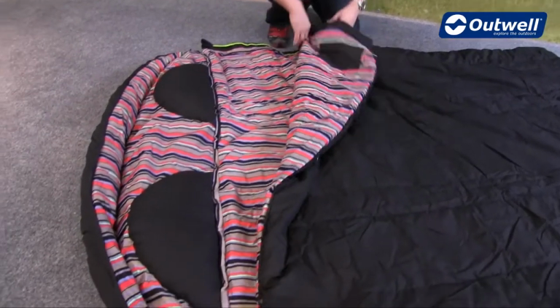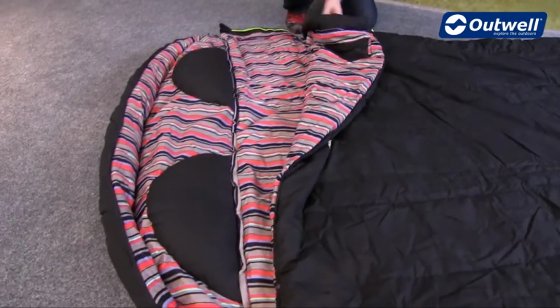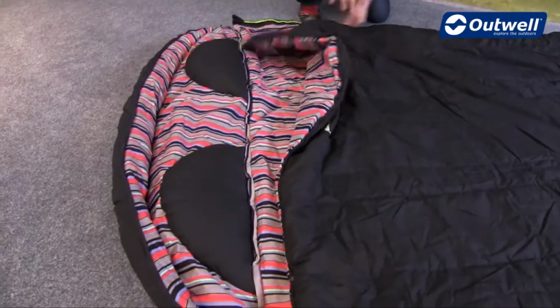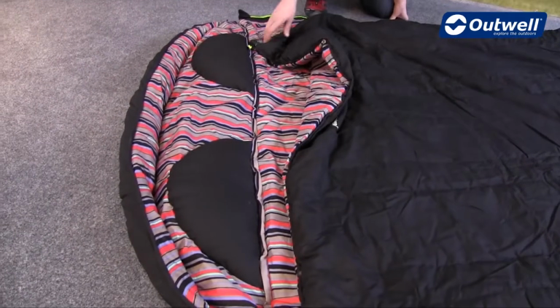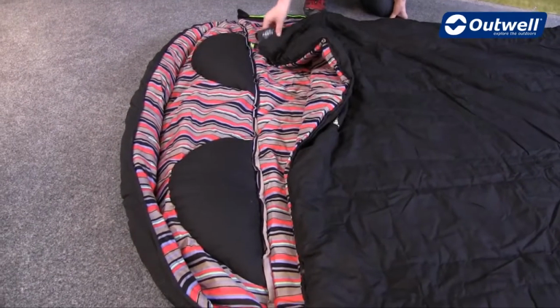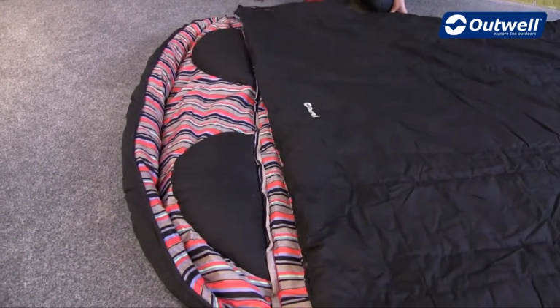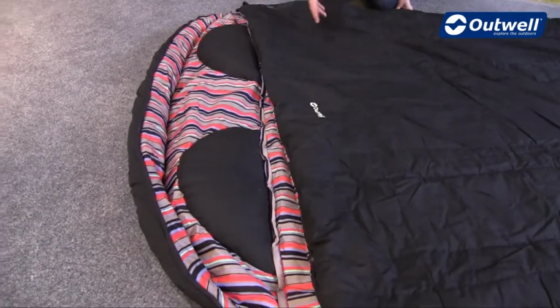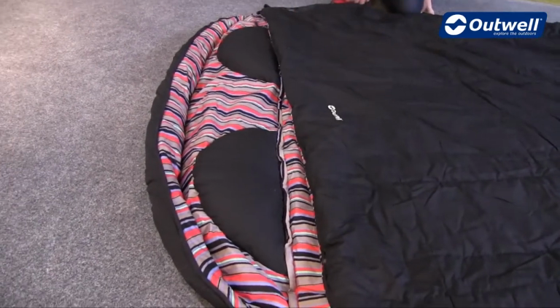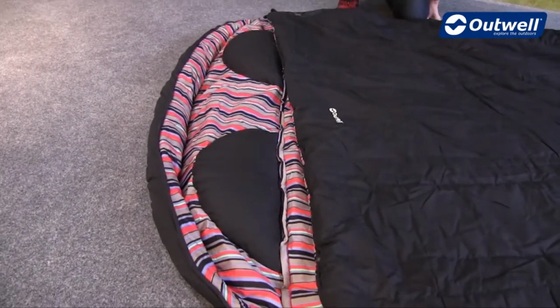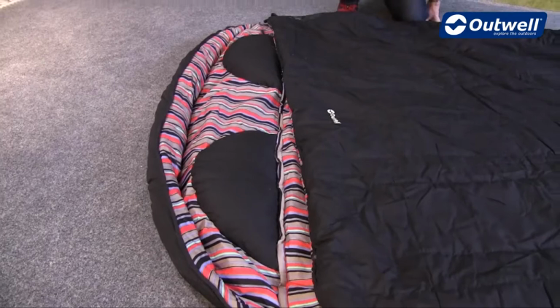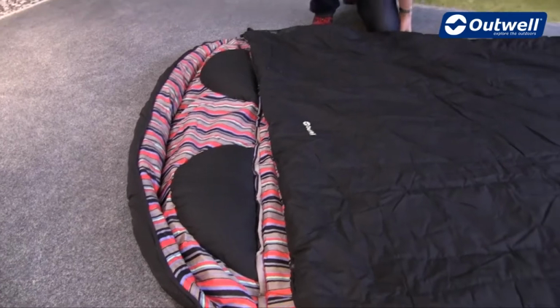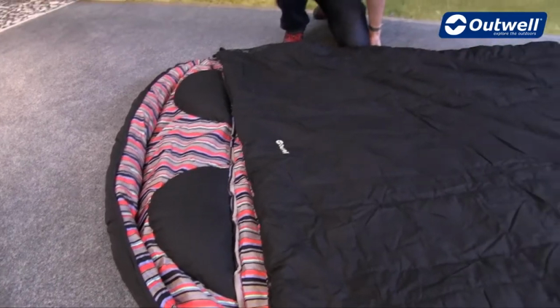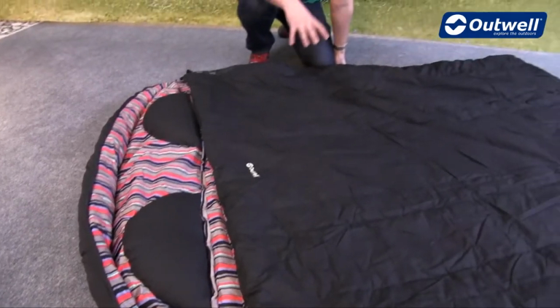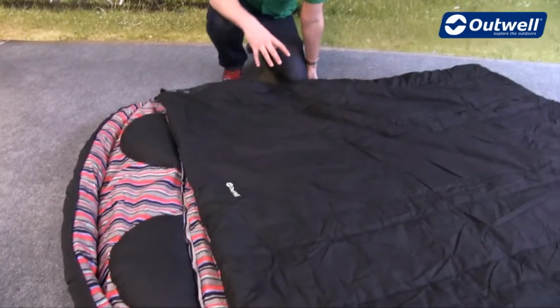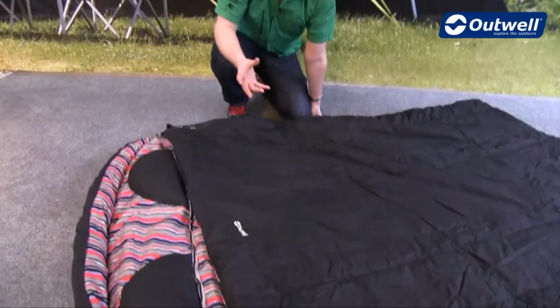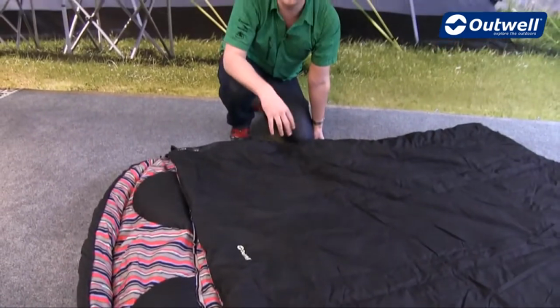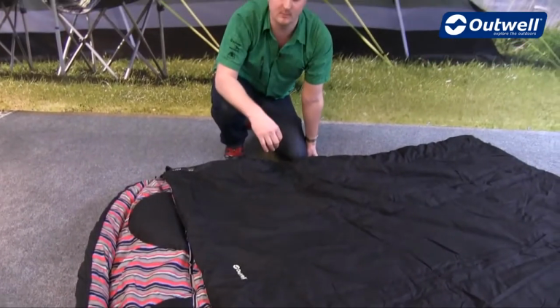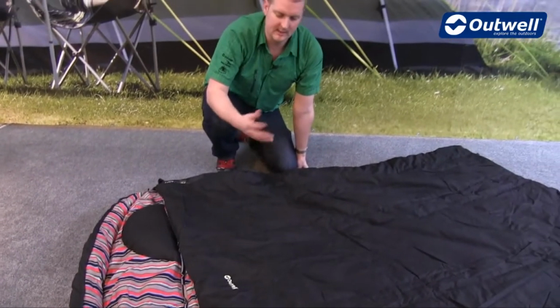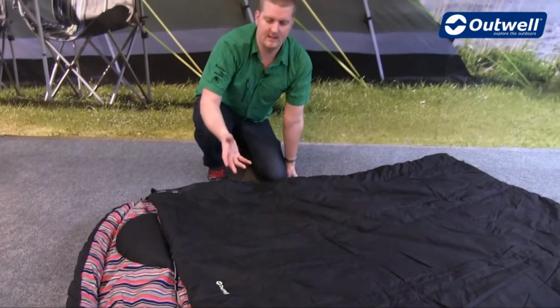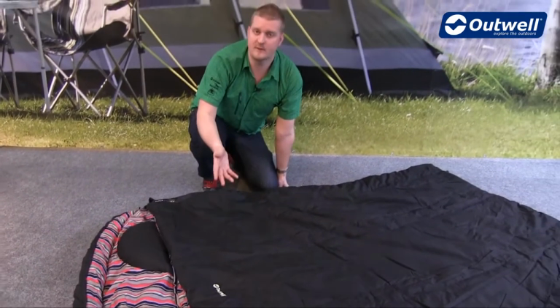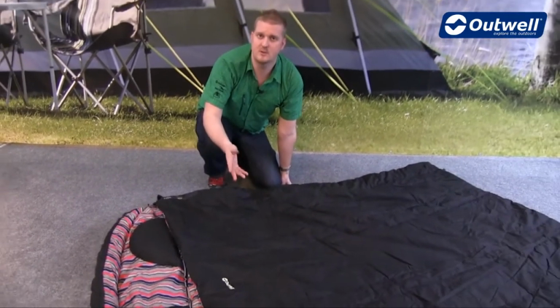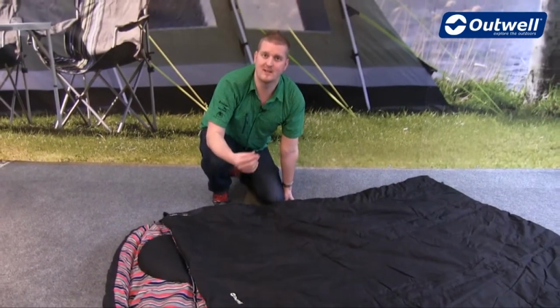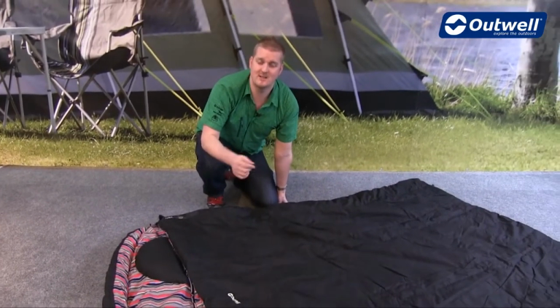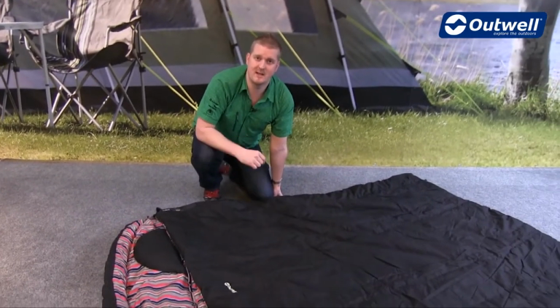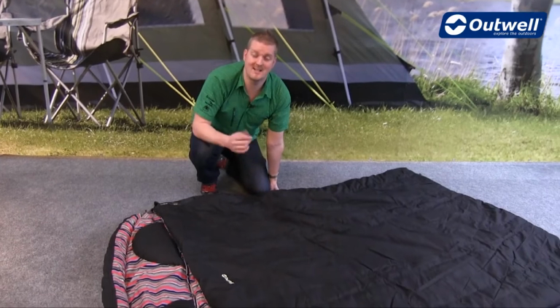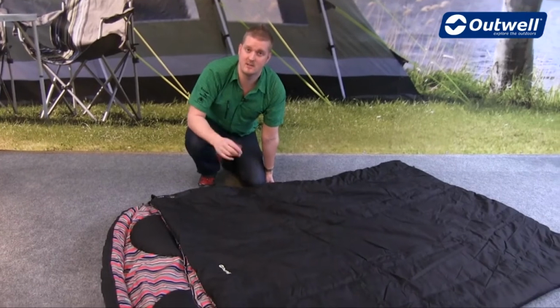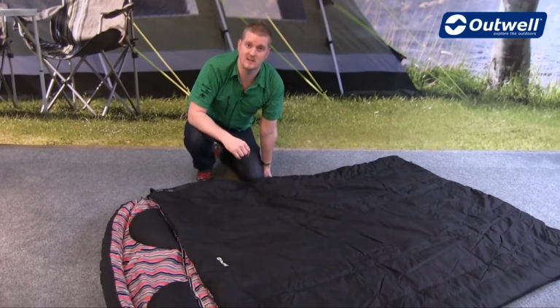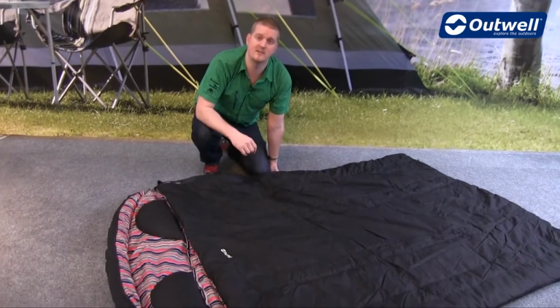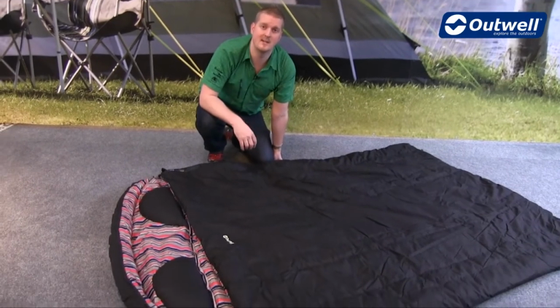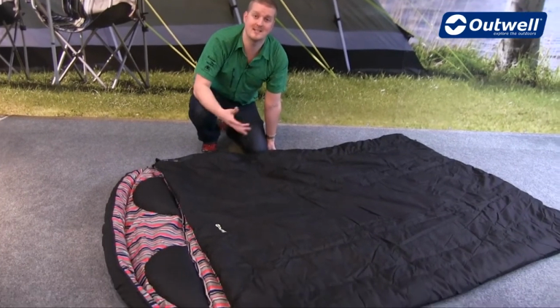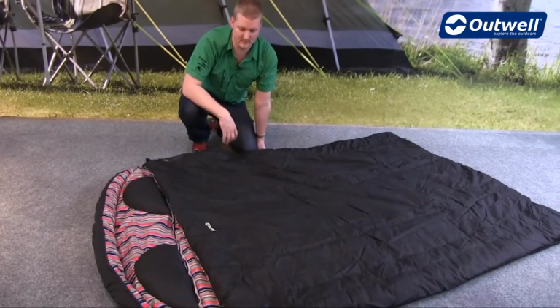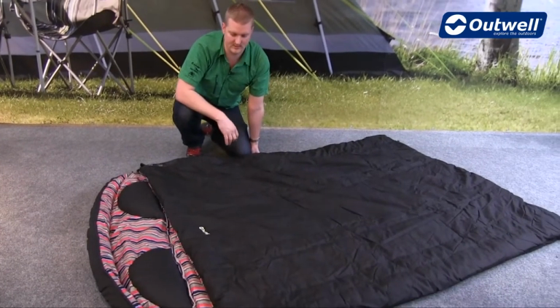The bag itself is a one to two season bag, so ideal for use from late spring through to early autumn. The comfort temperatures for ladies in this bag is ten degrees Celsius and for men is six degrees Celsius.